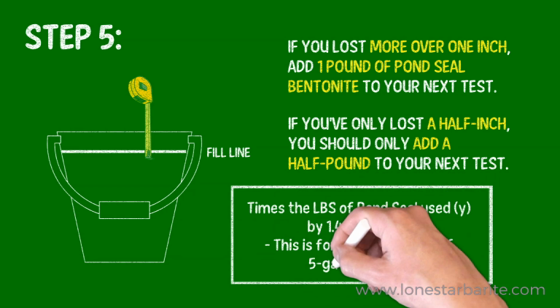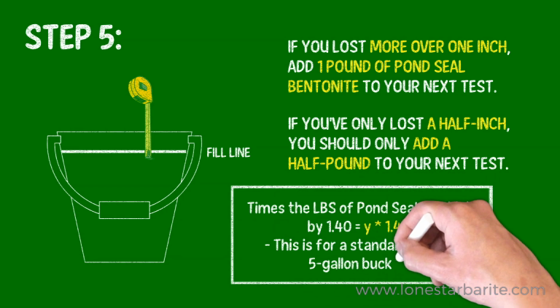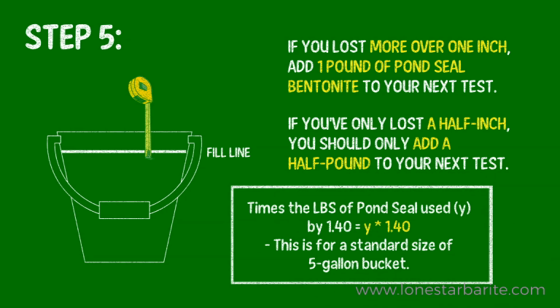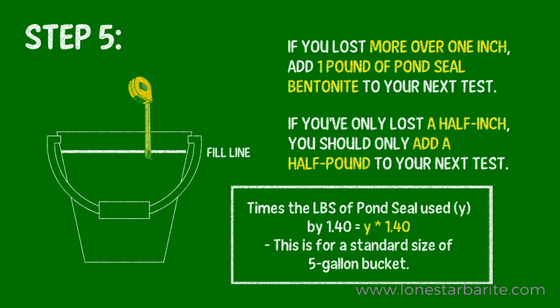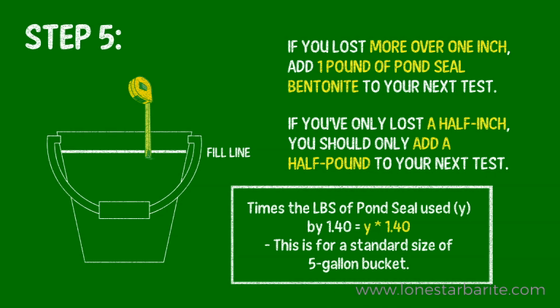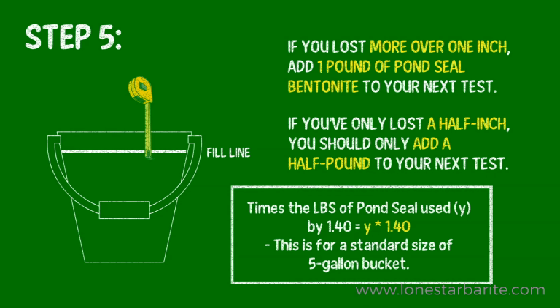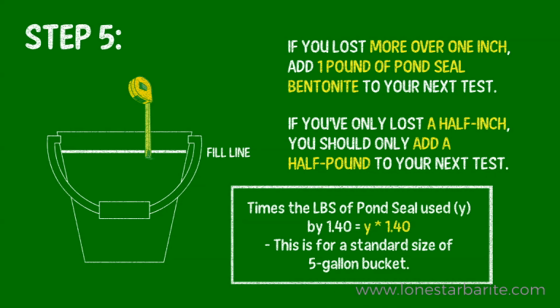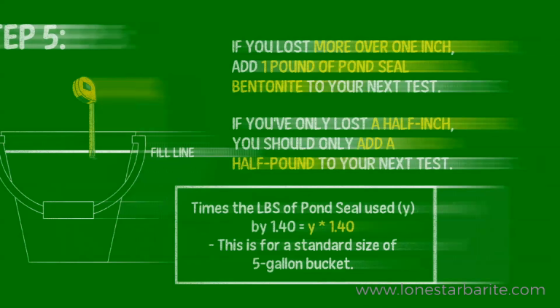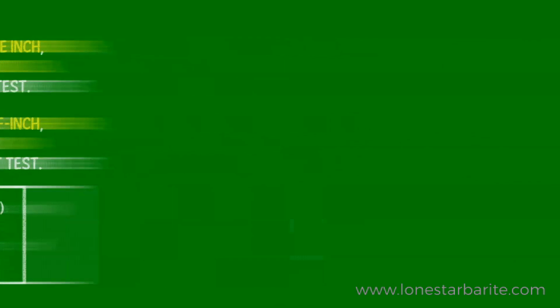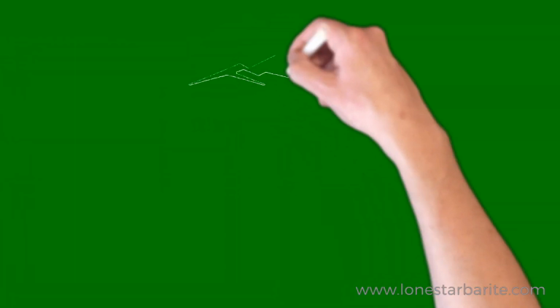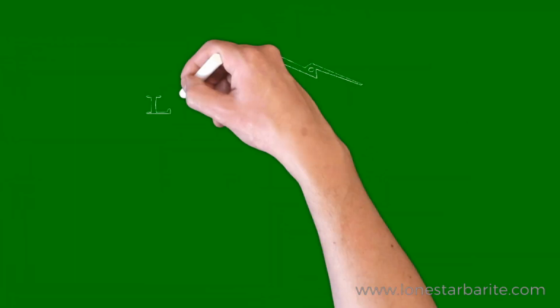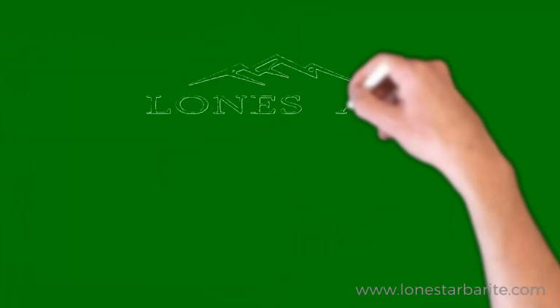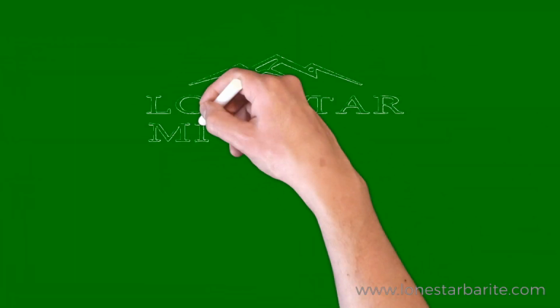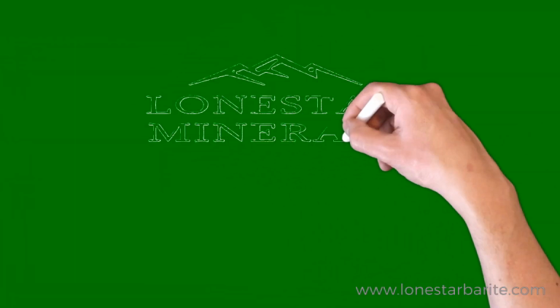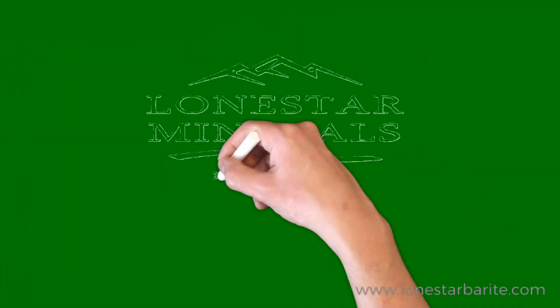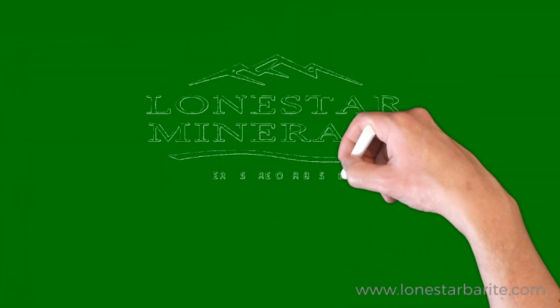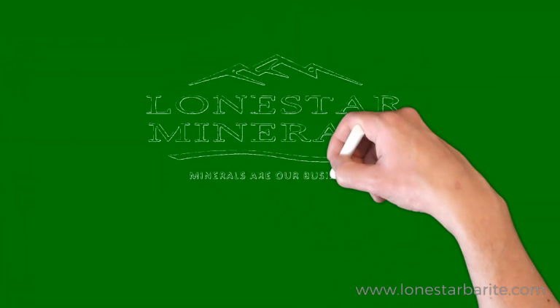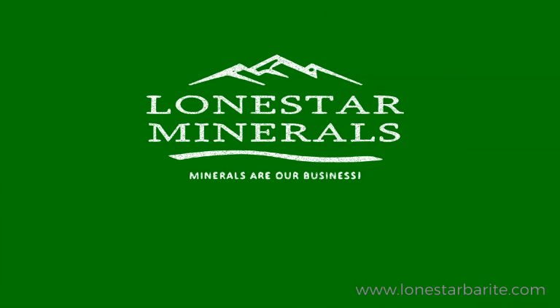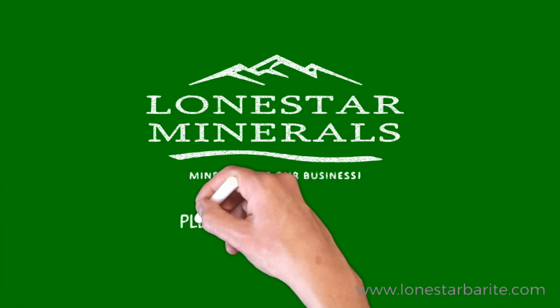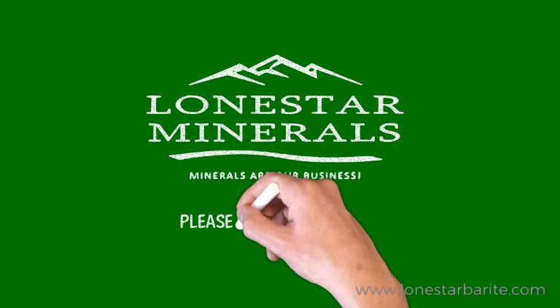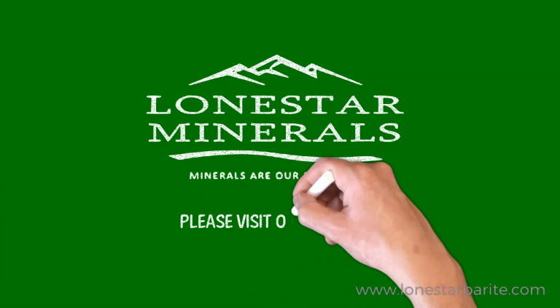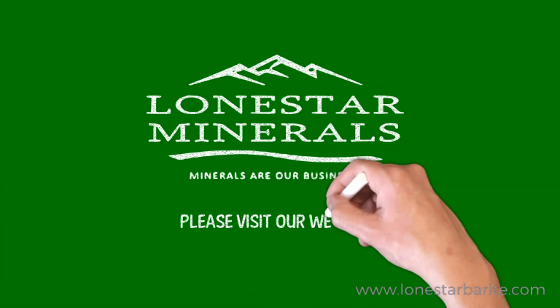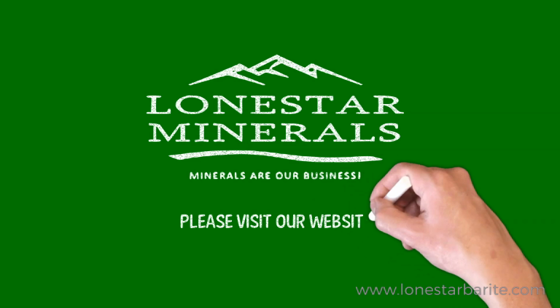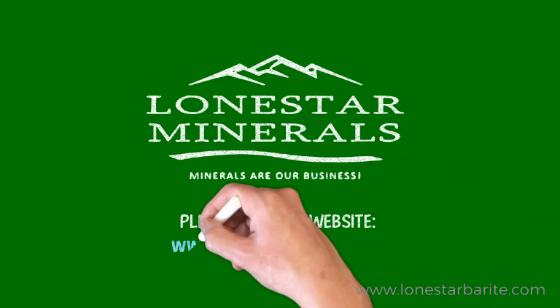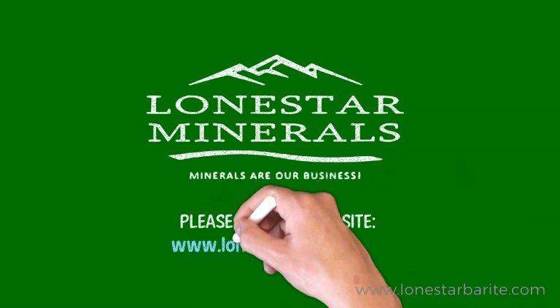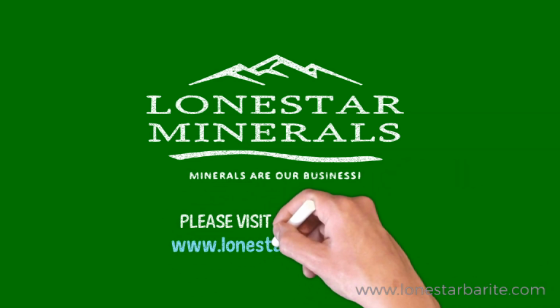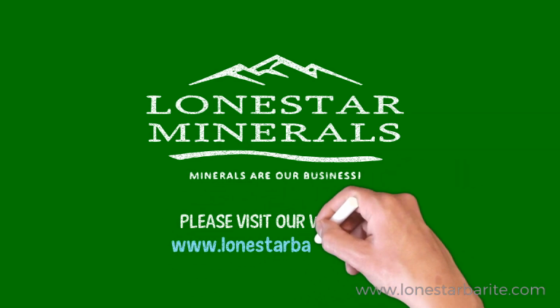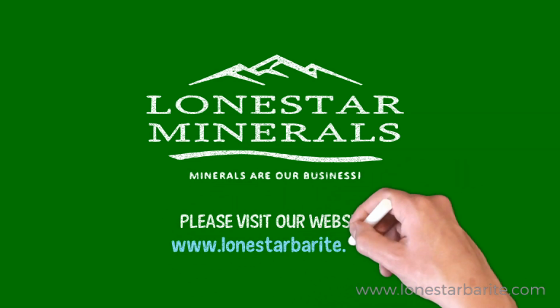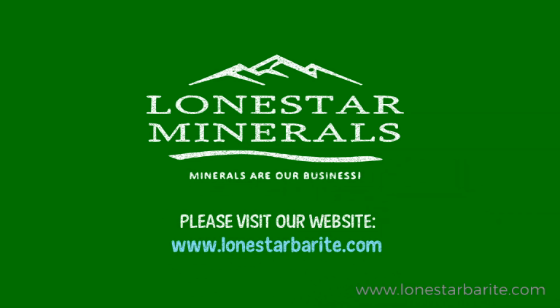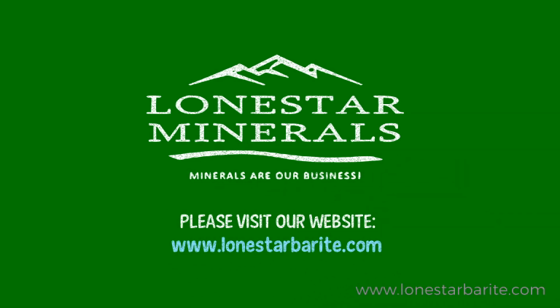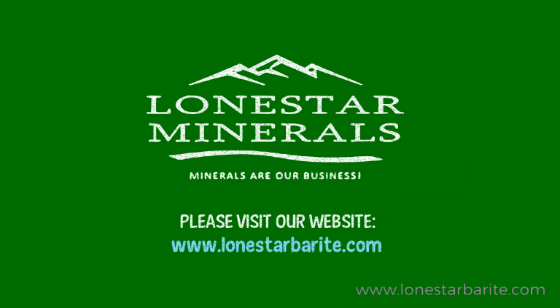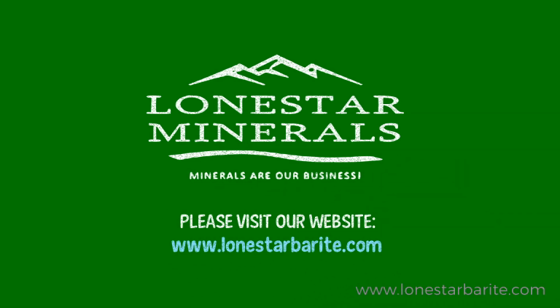We hope this video was helpful. For further information, please visit our website at www.lonestarbarite.com.